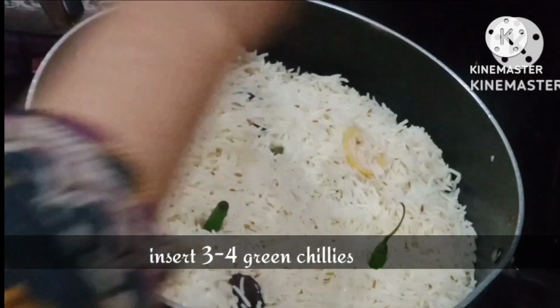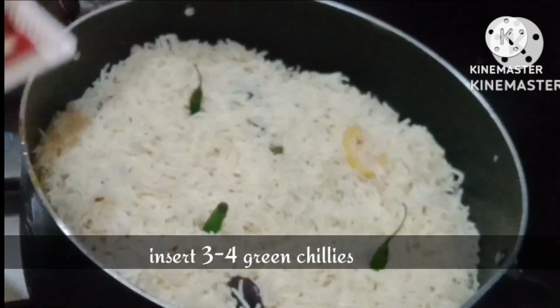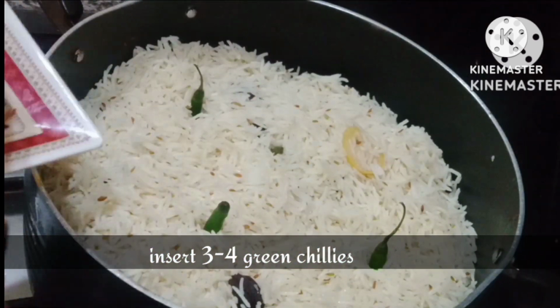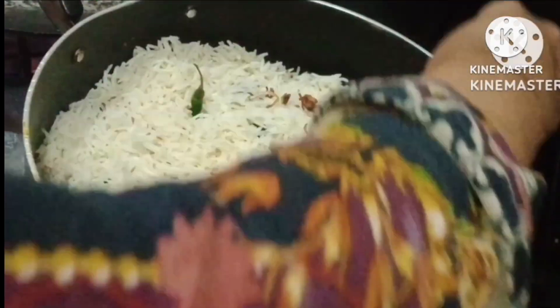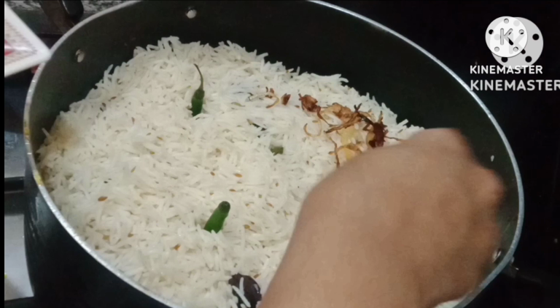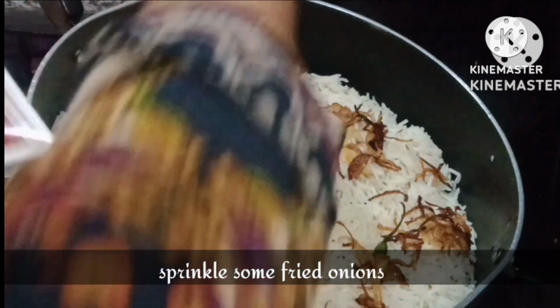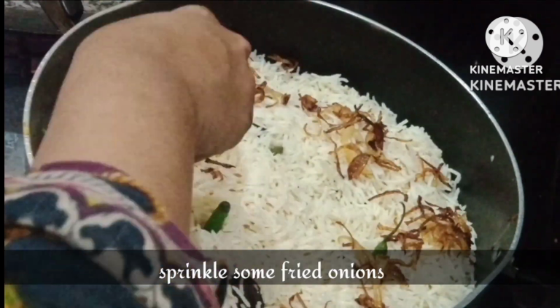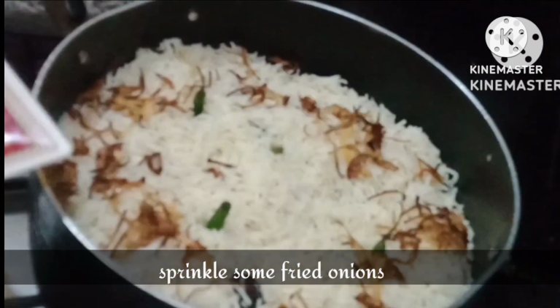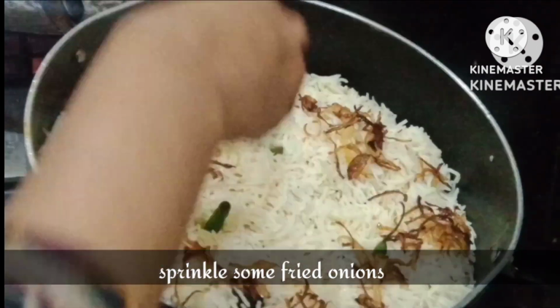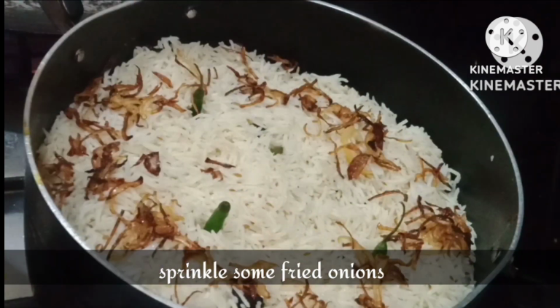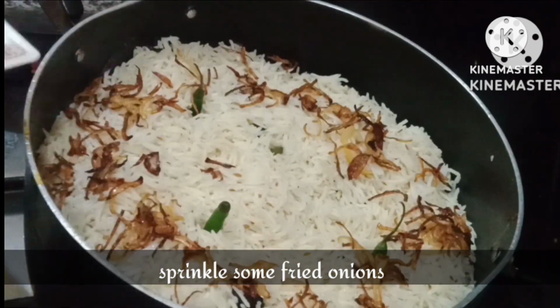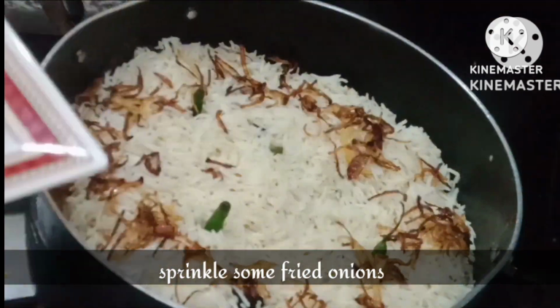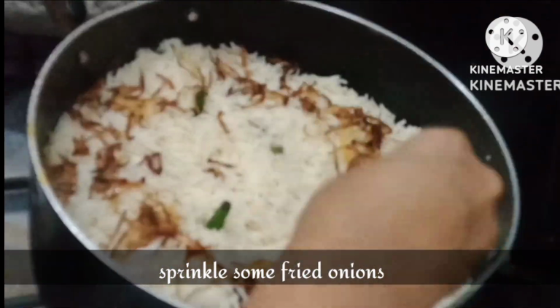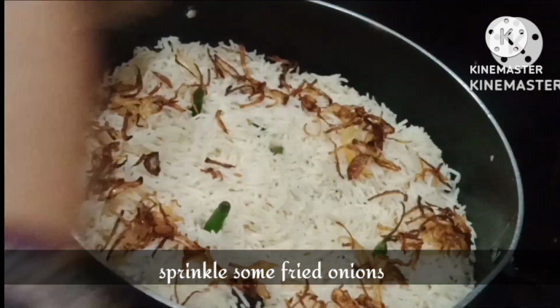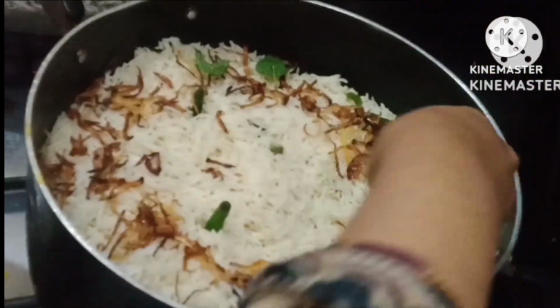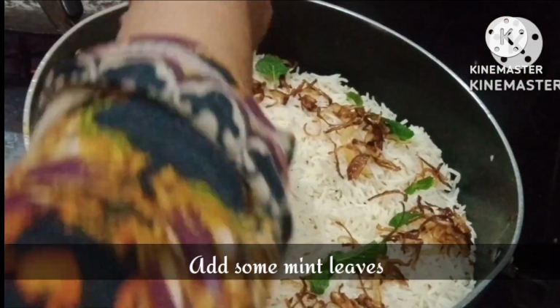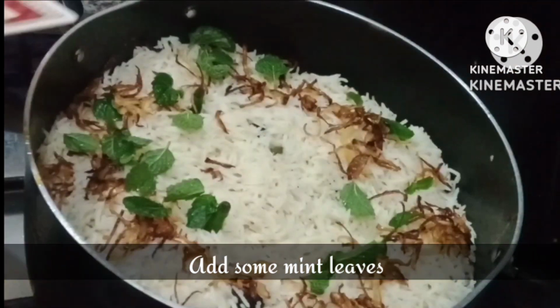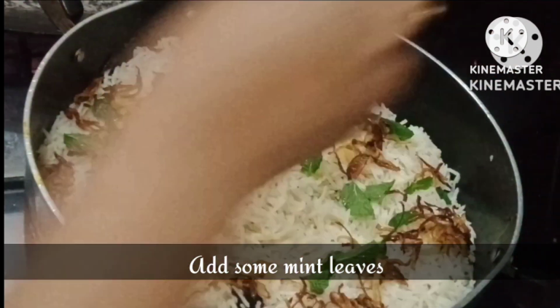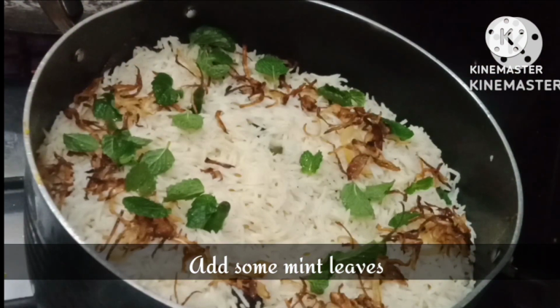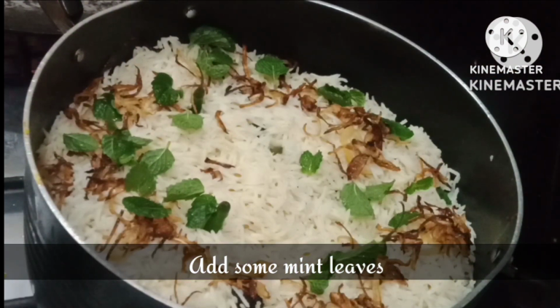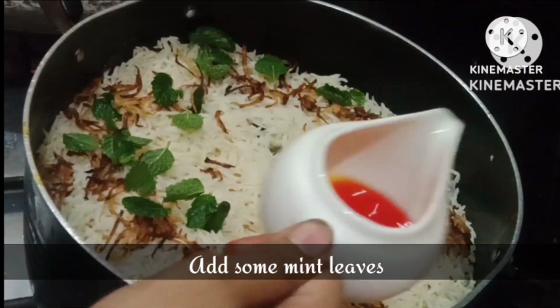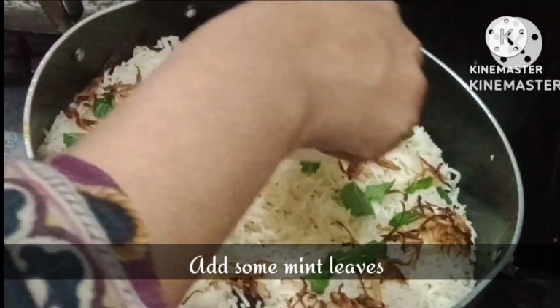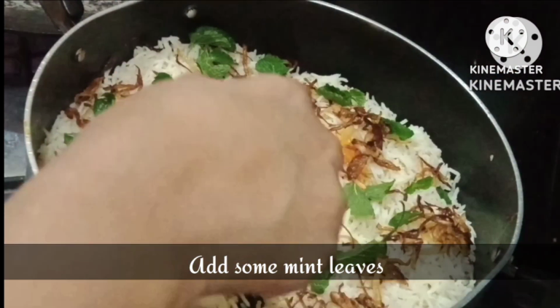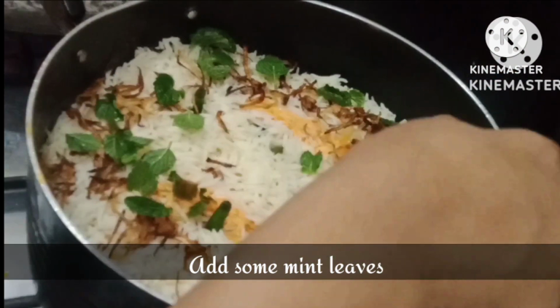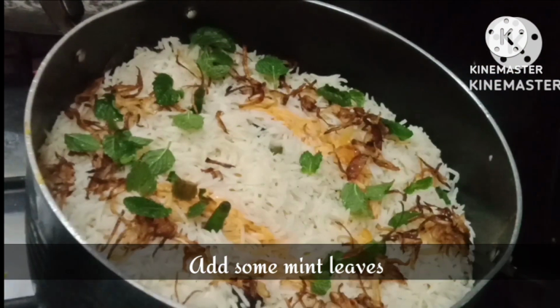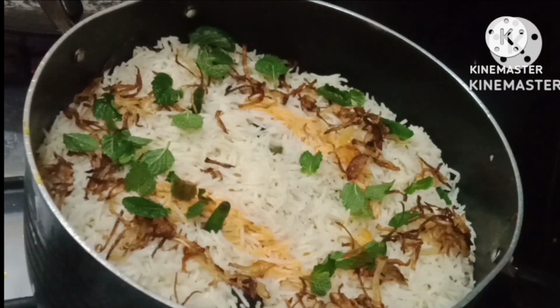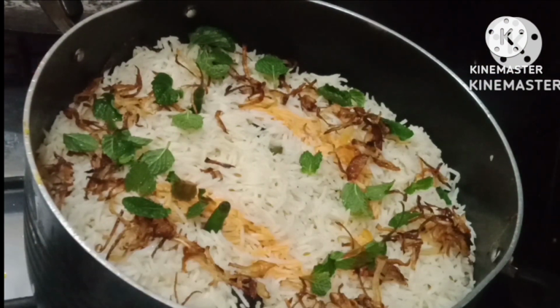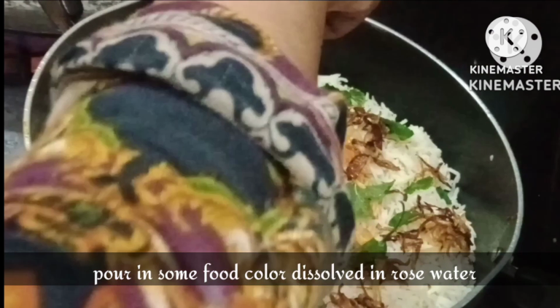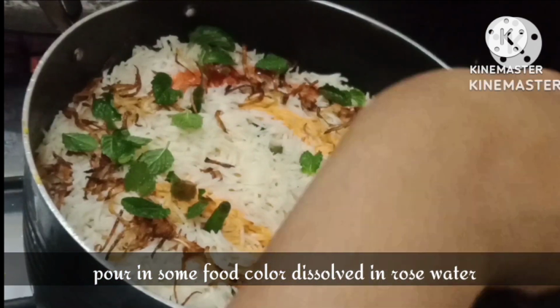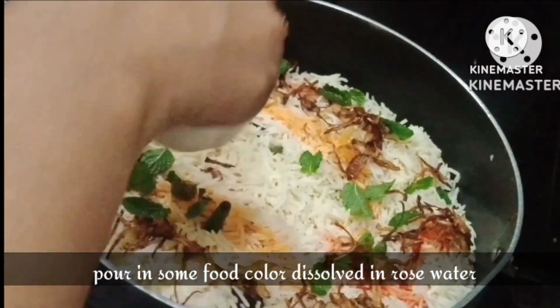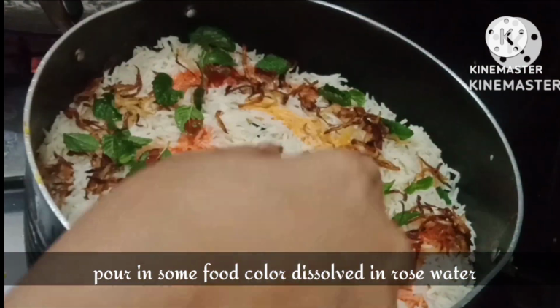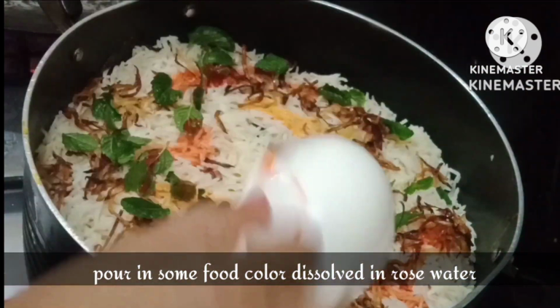Then we will add some green chilies and some fried onion. Then we will add some mint leaves. At the end we will add food color — you can use yellow and red as per your choice.